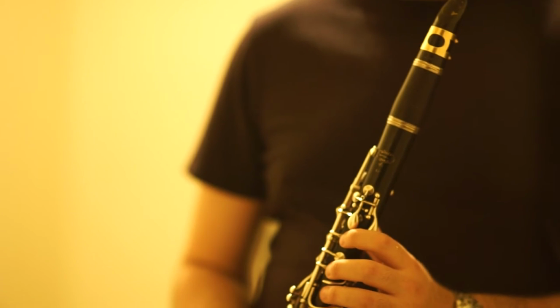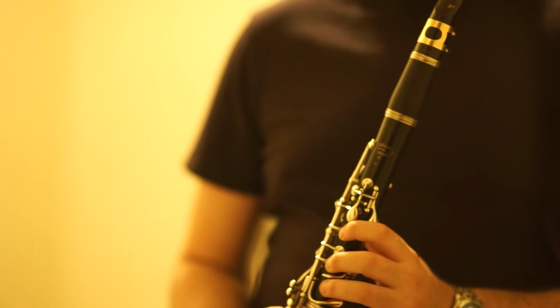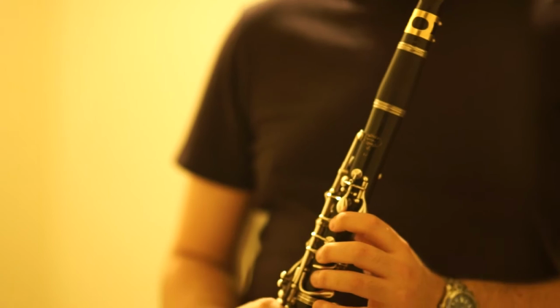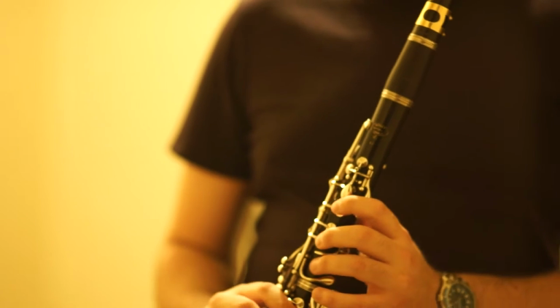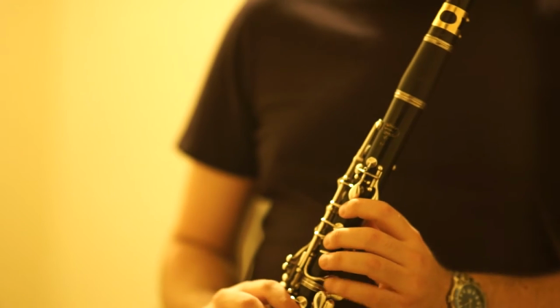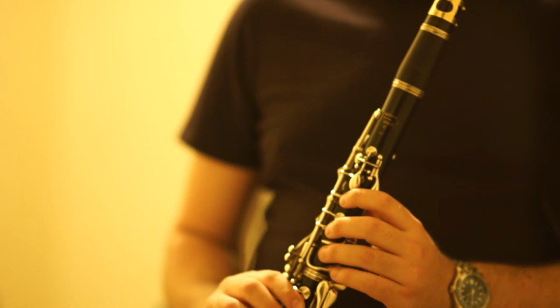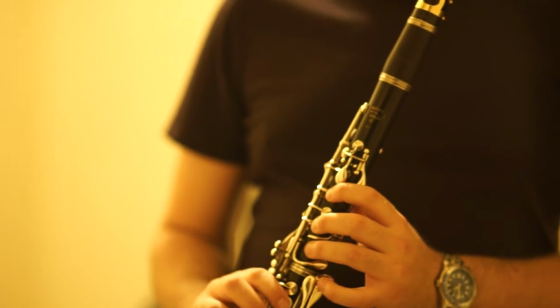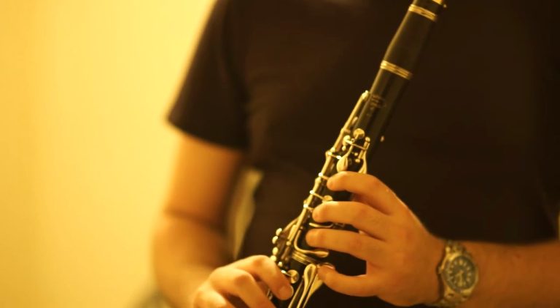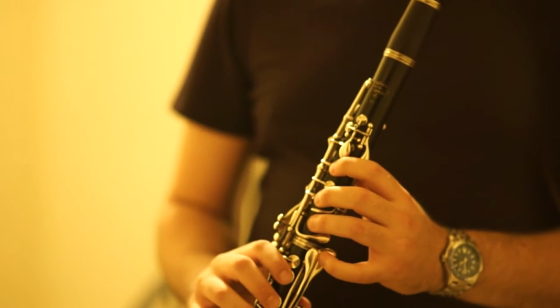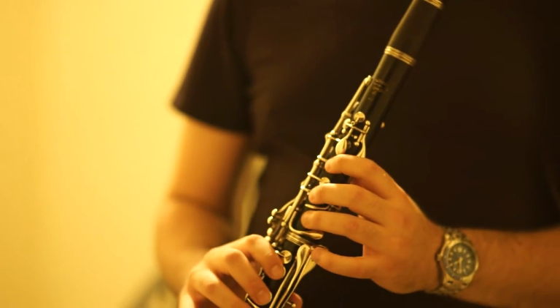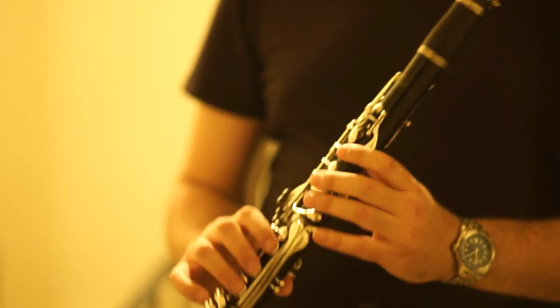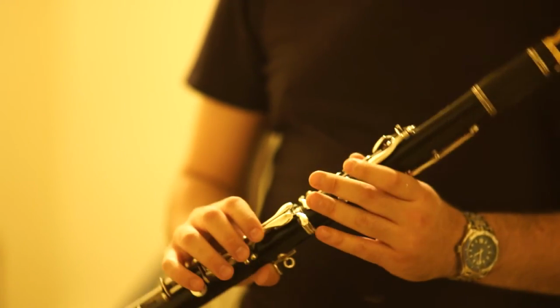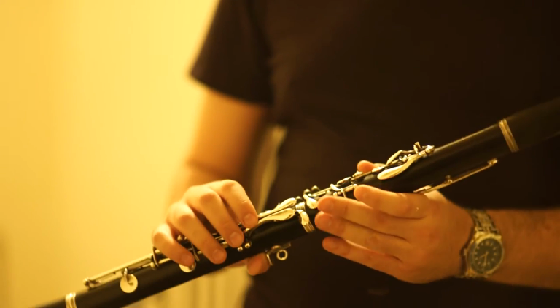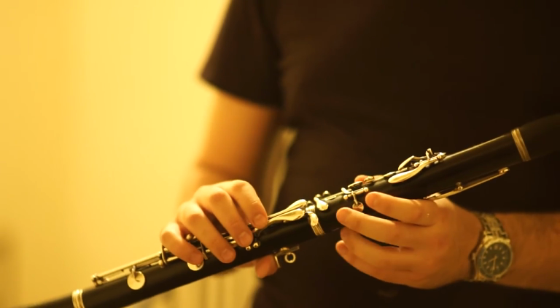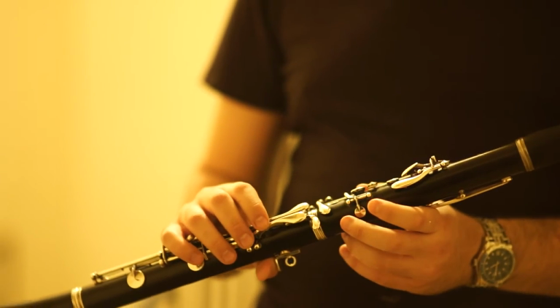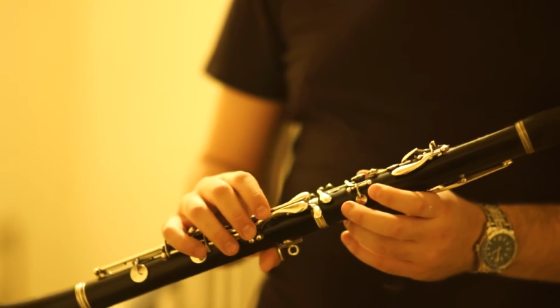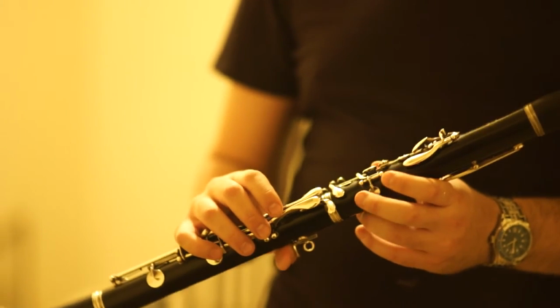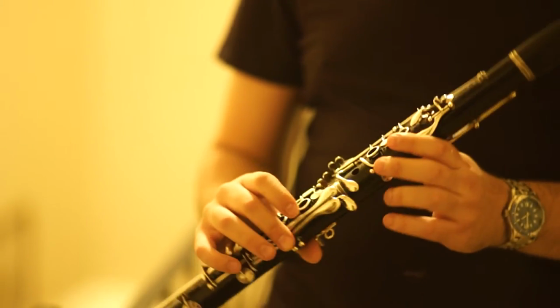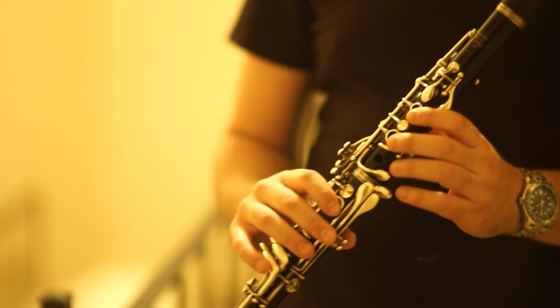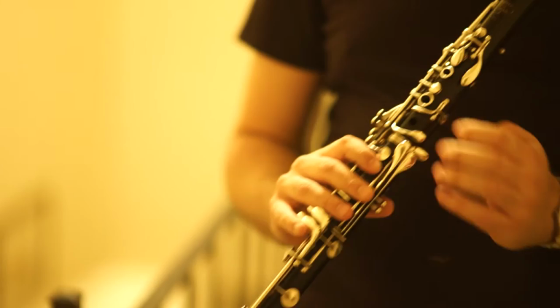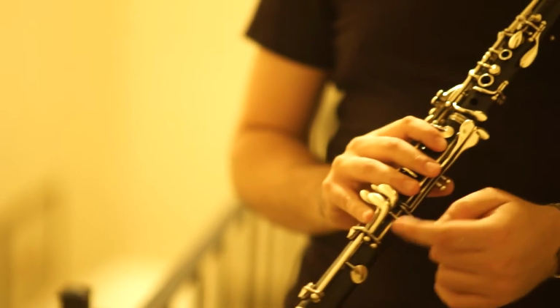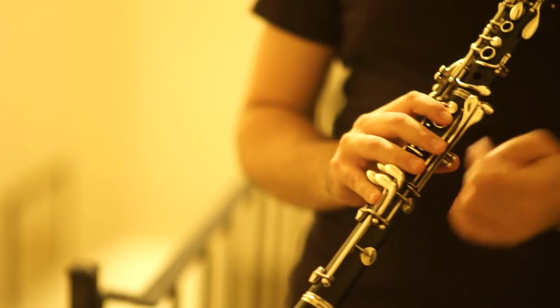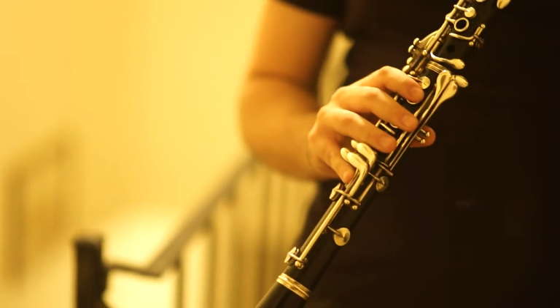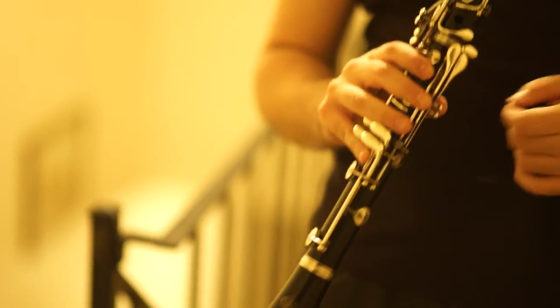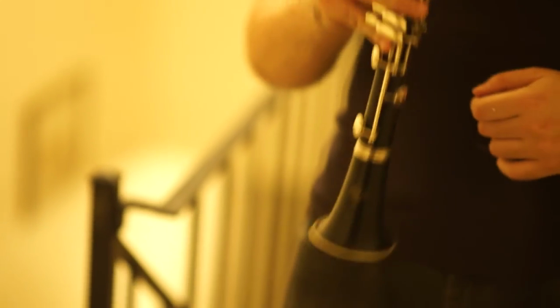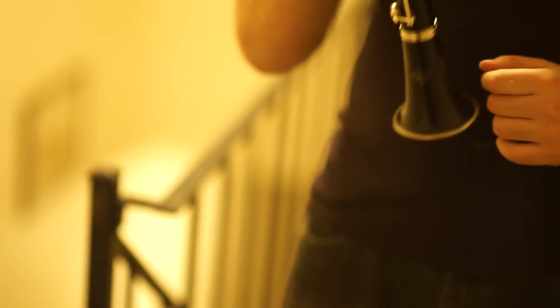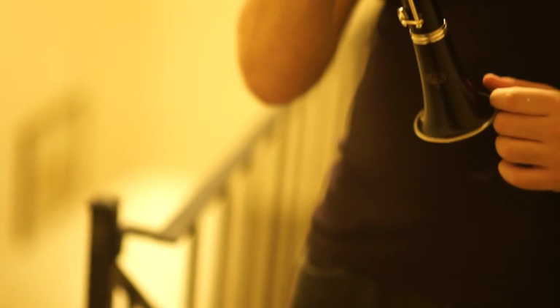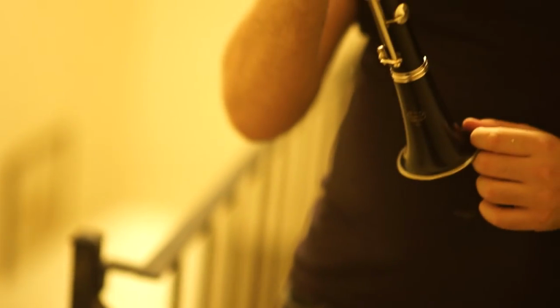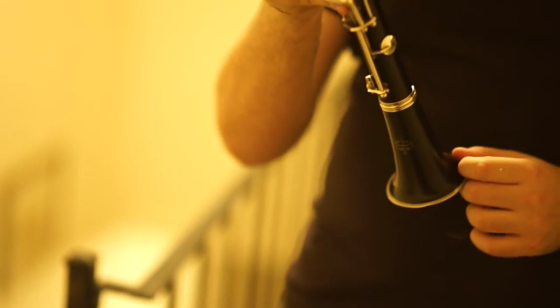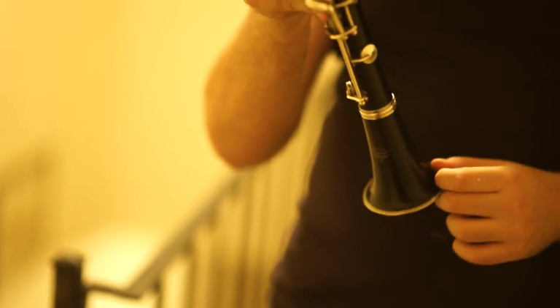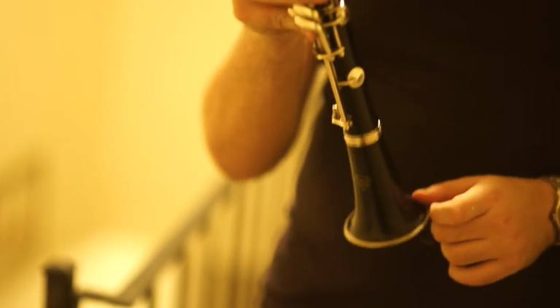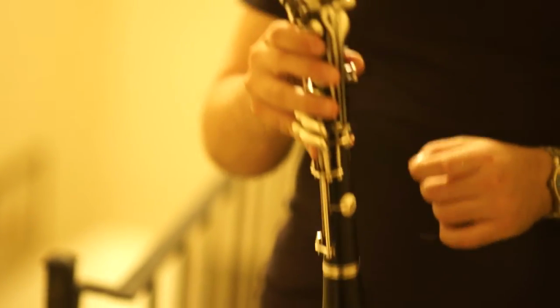It tunes great, it's in fantastic shape, and it's one of the better E-11s I've played. You can see the logos are still intact. It's a 600,000 serial.